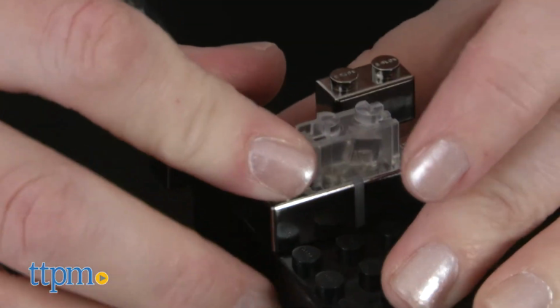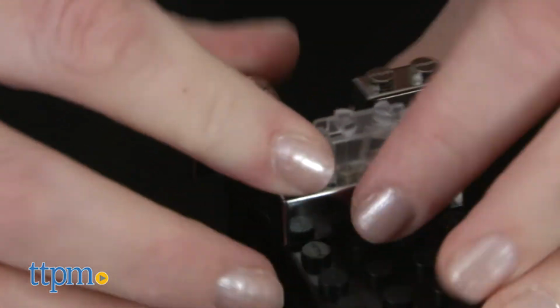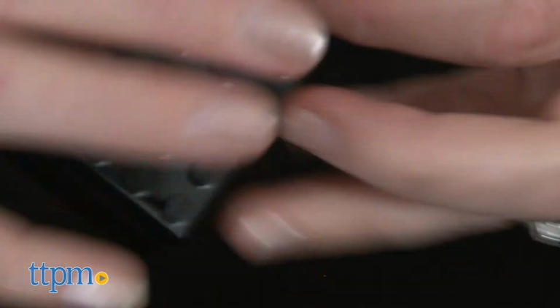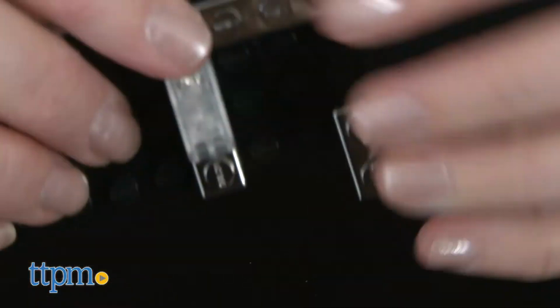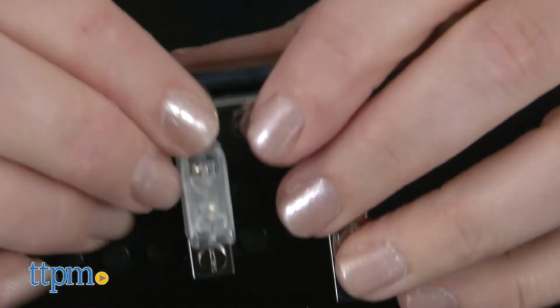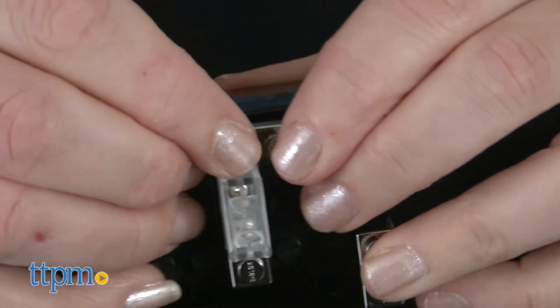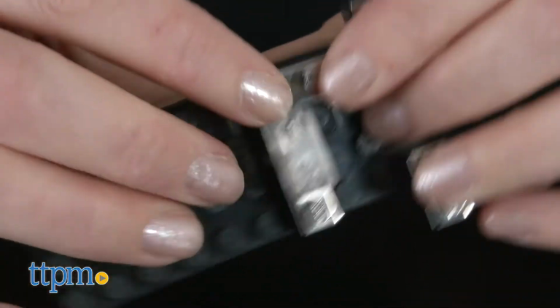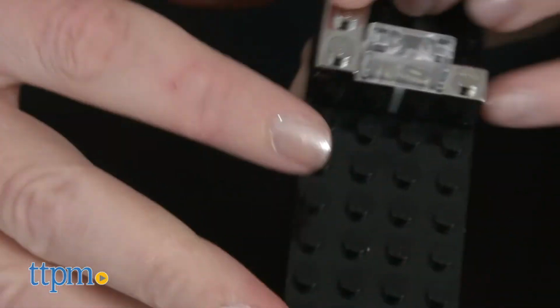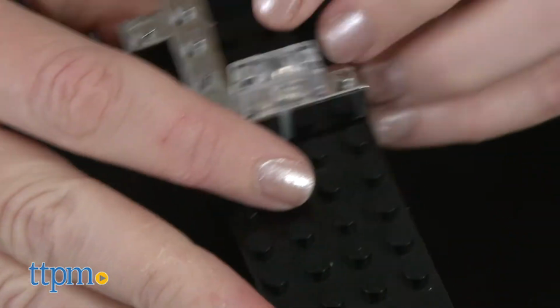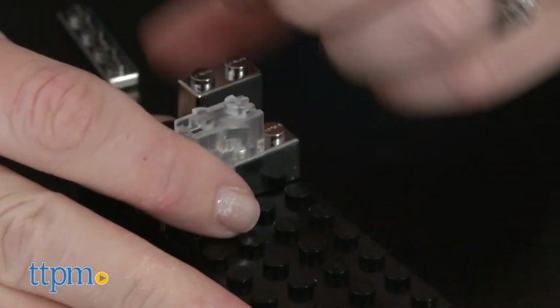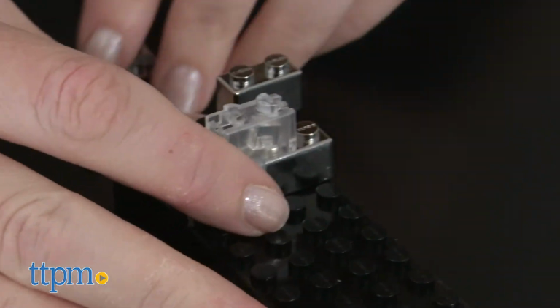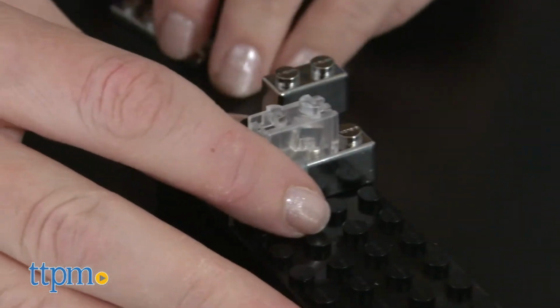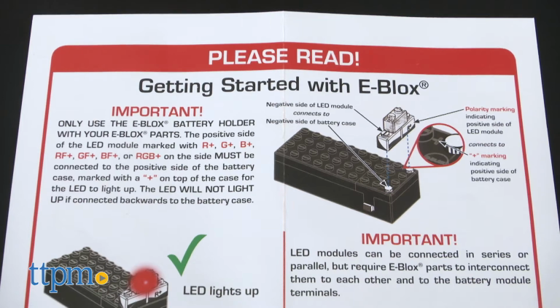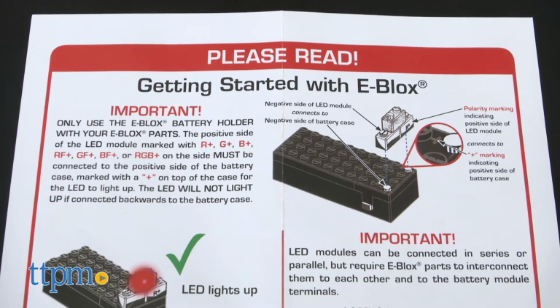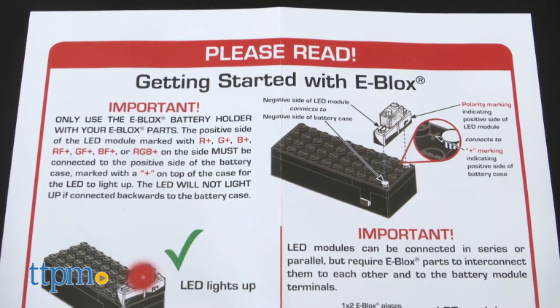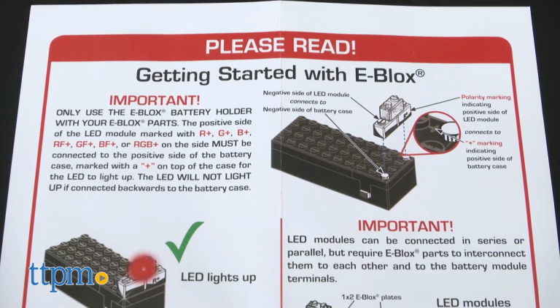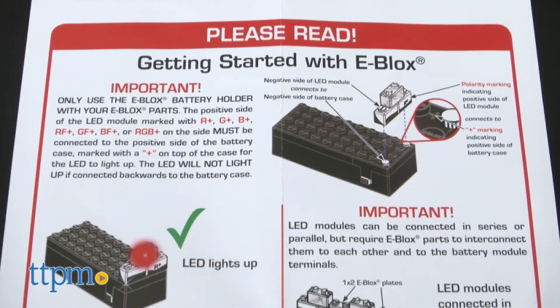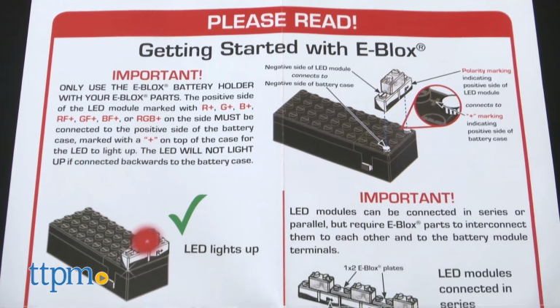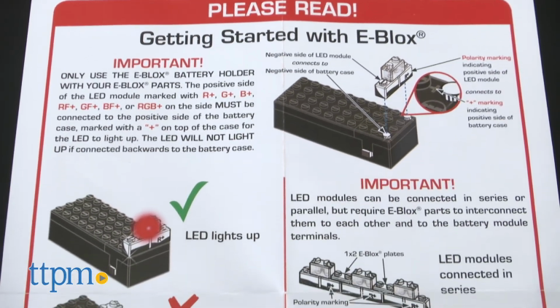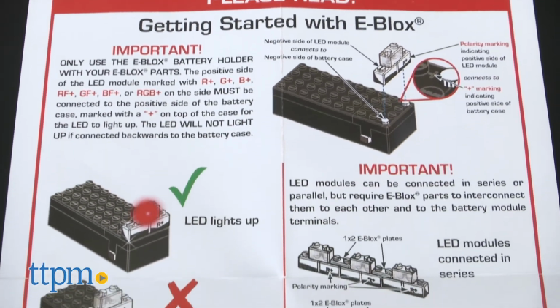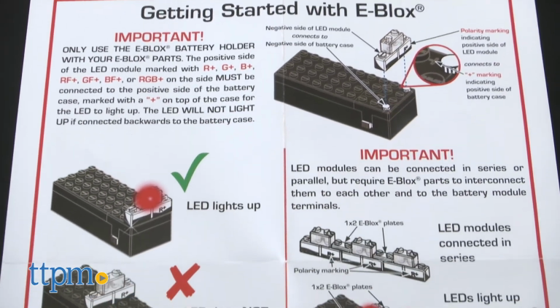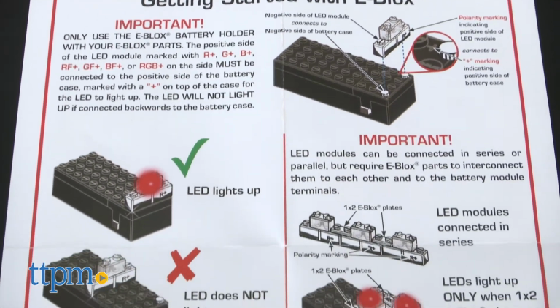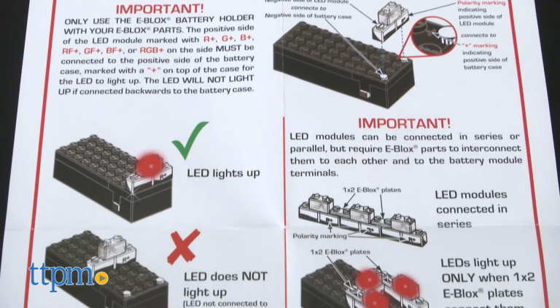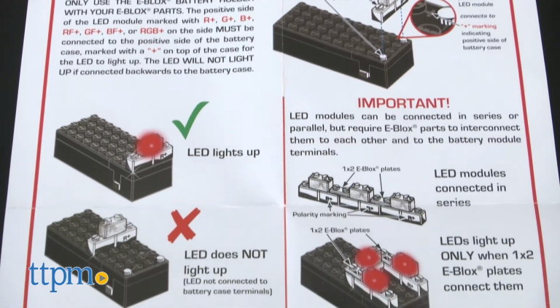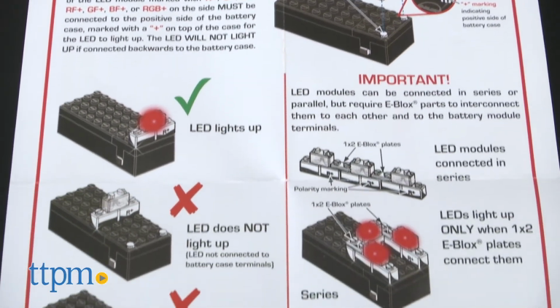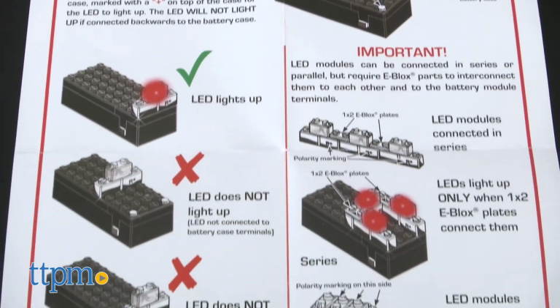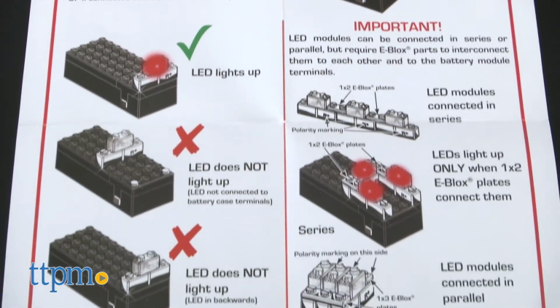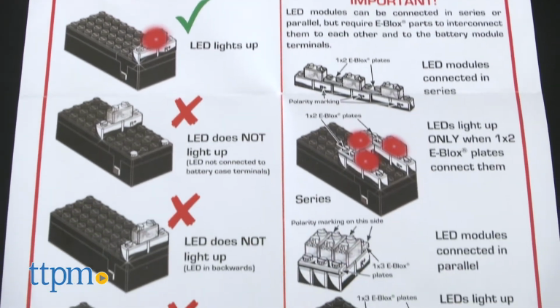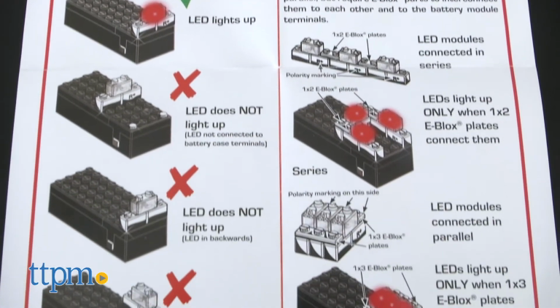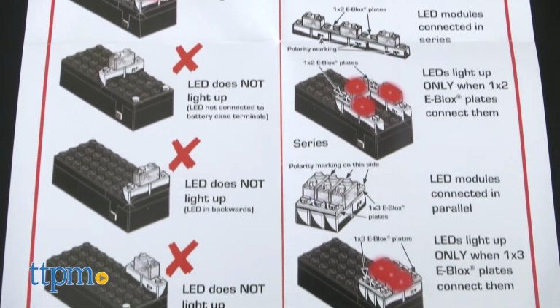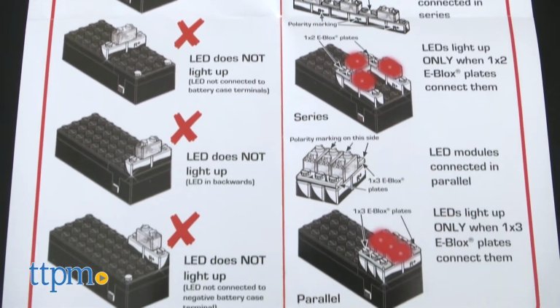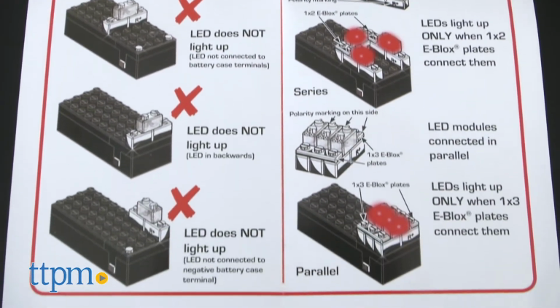The set requires one 9-volt battery. The instructions give kids the basics on how to connect the LED modules and e-blocks plates to get the LEDs to light up.